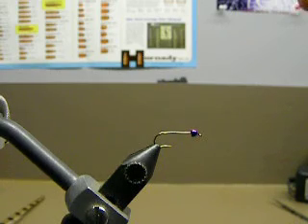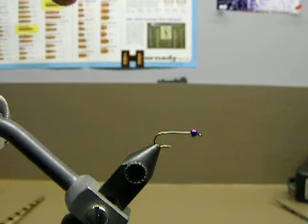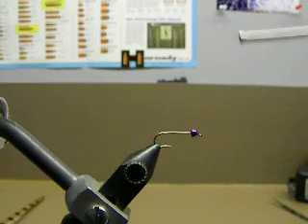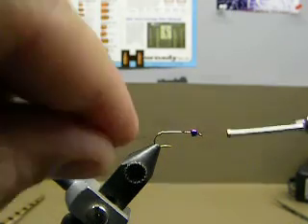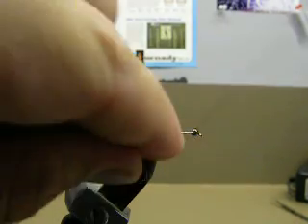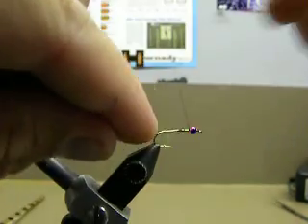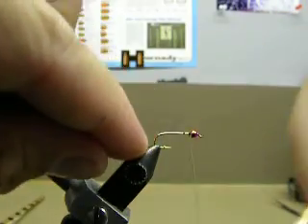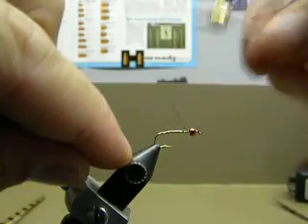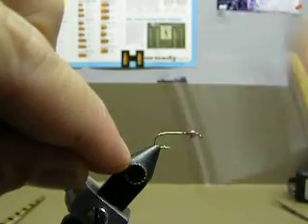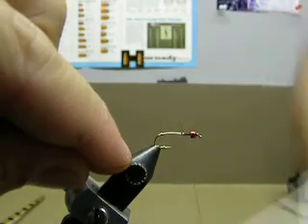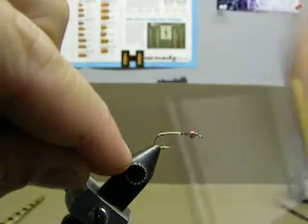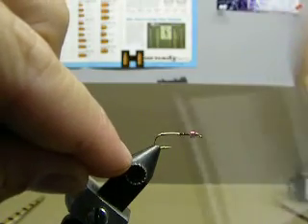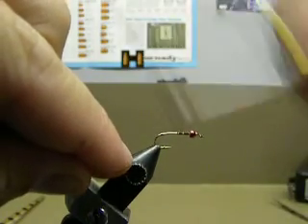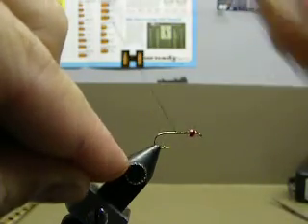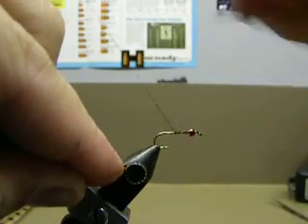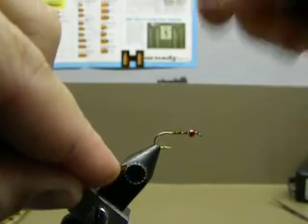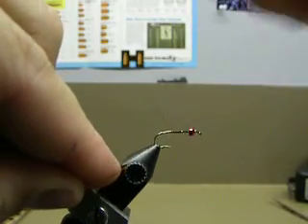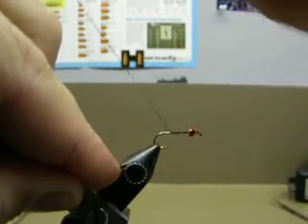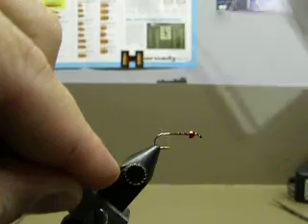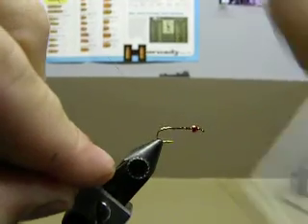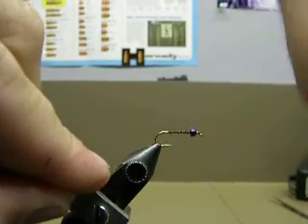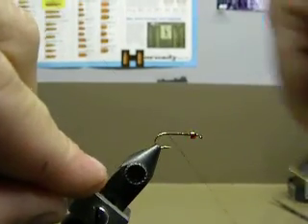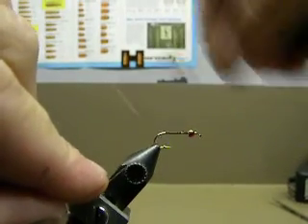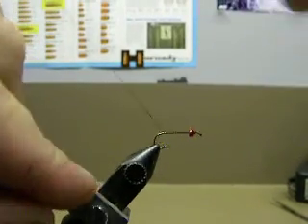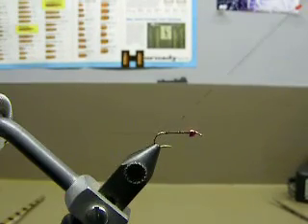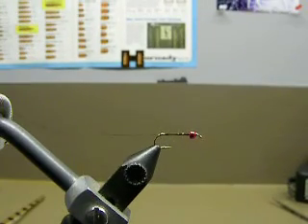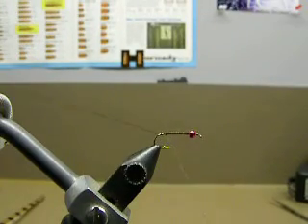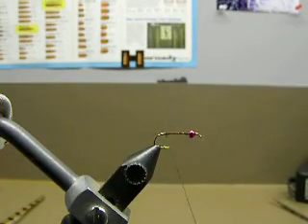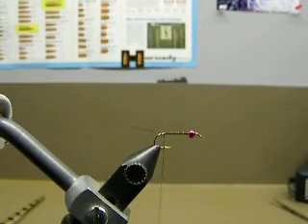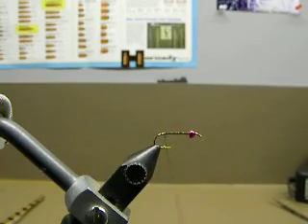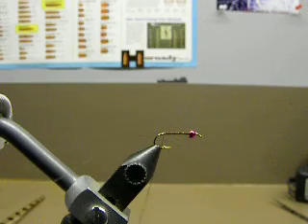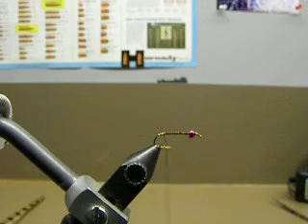I'll go ahead and tie in with some 6-0 rusty brown thread. The size of that hook is a 12, you could go 14s.